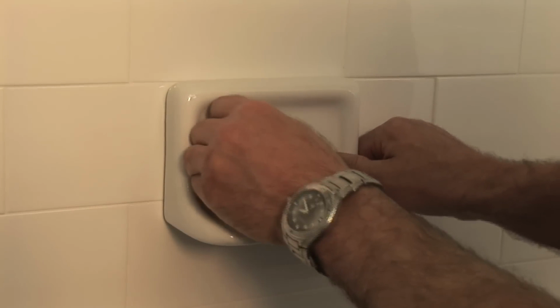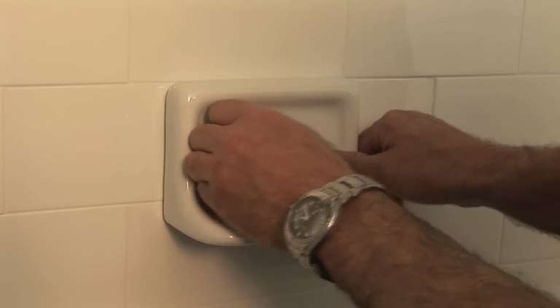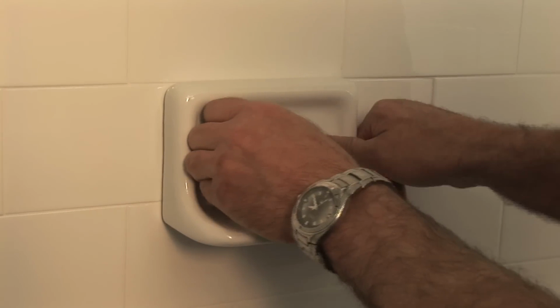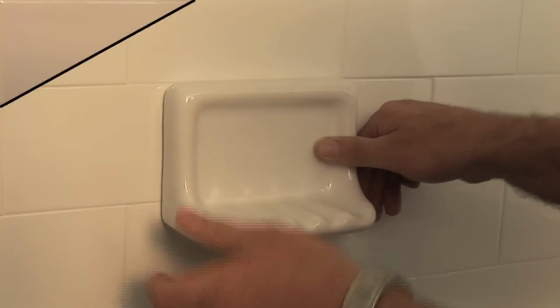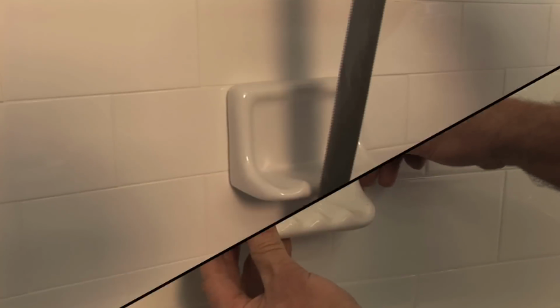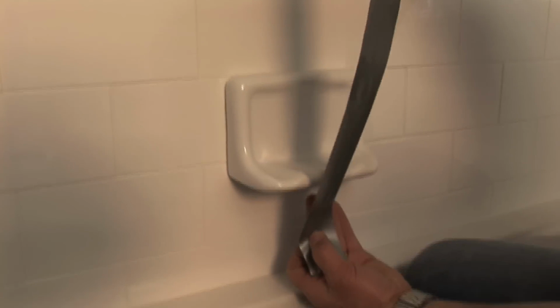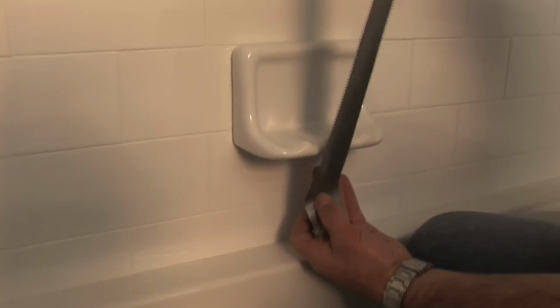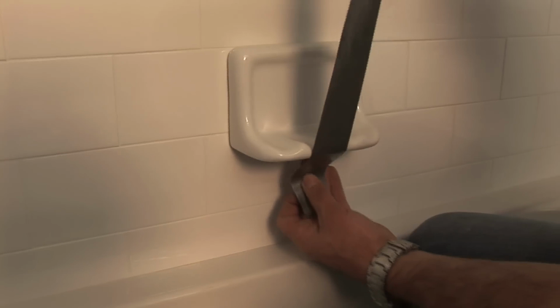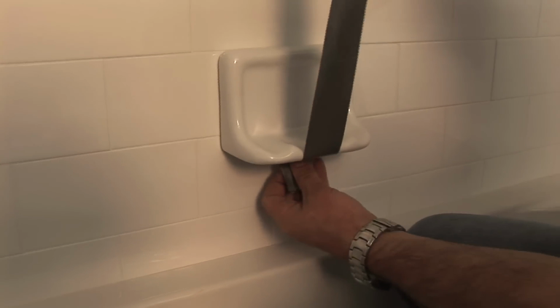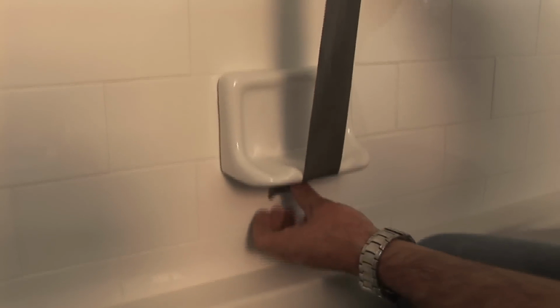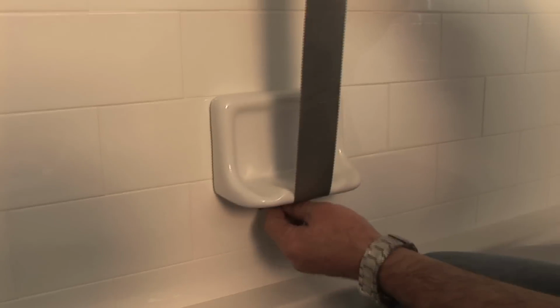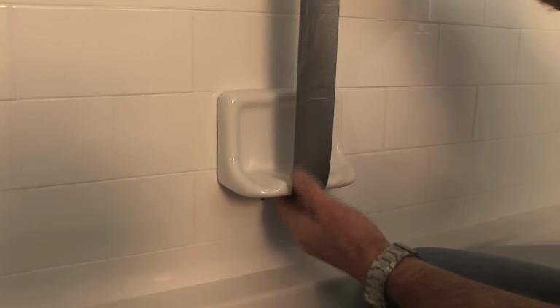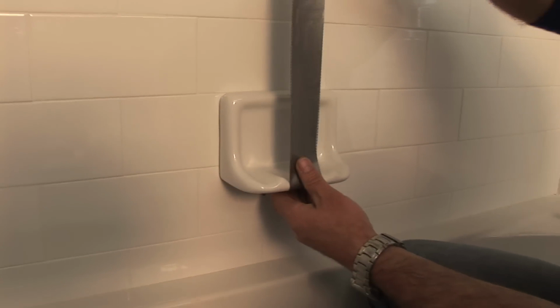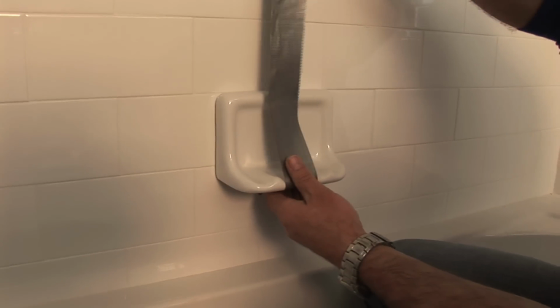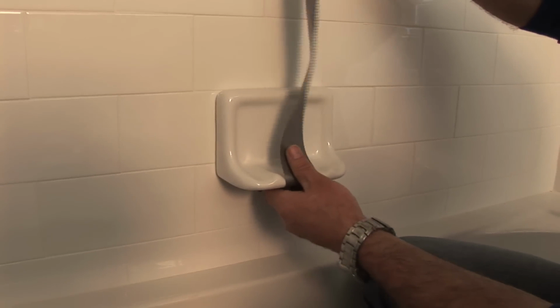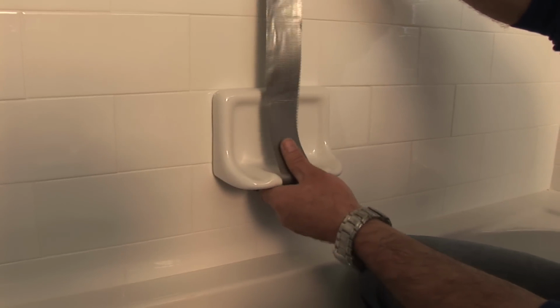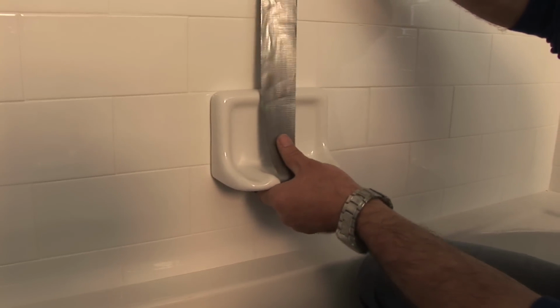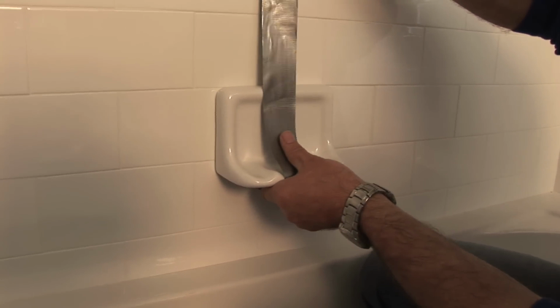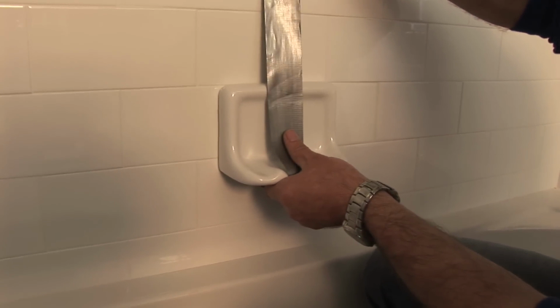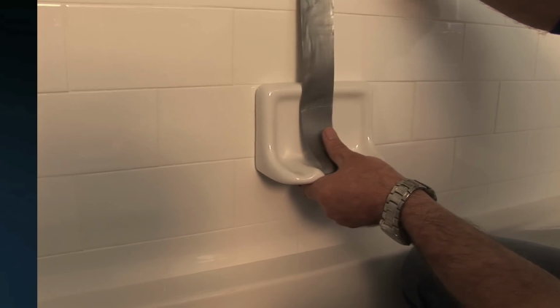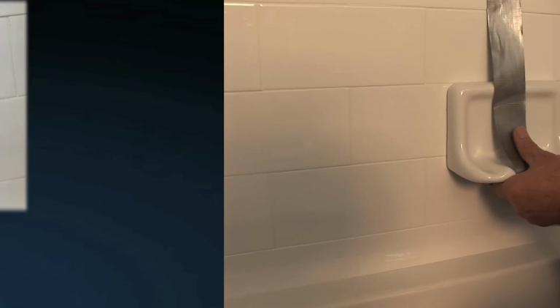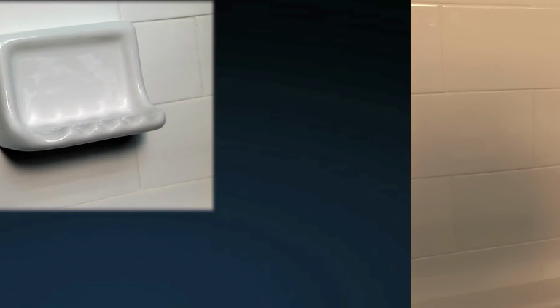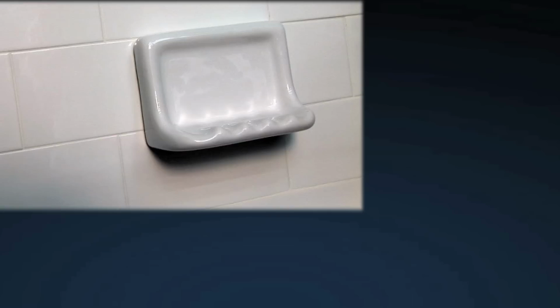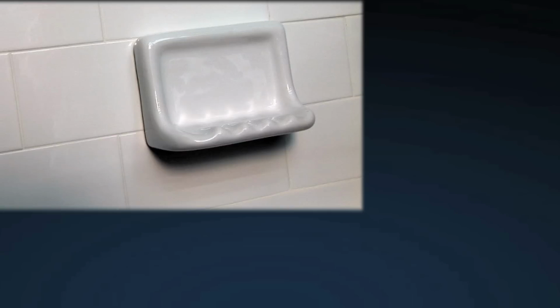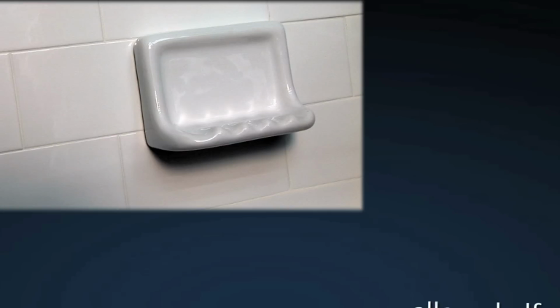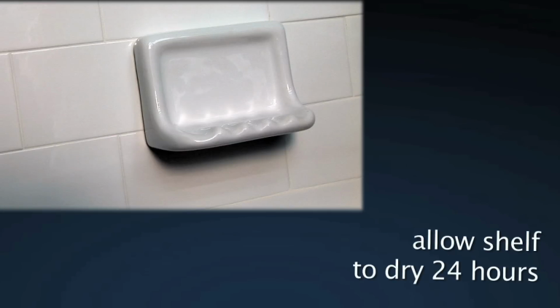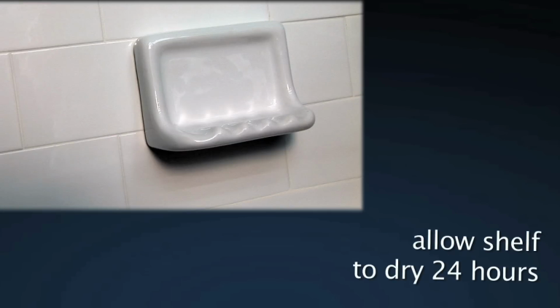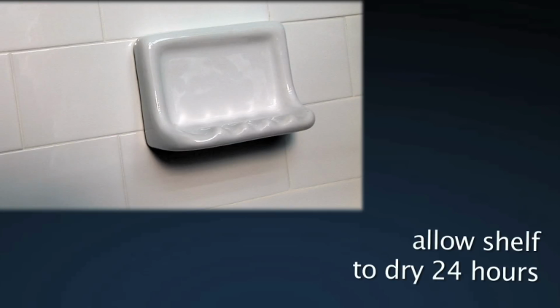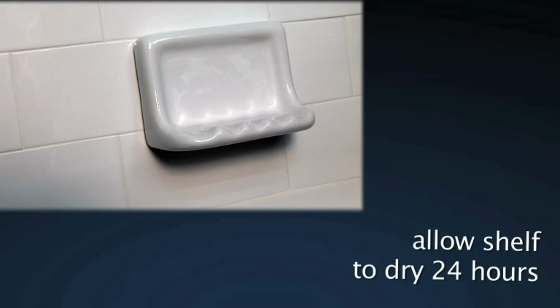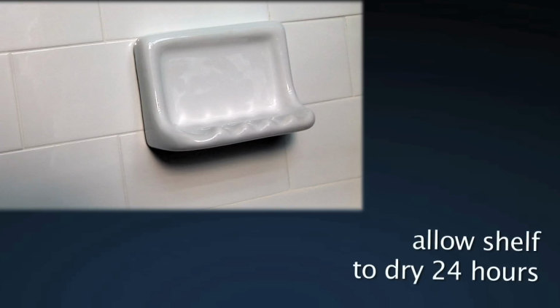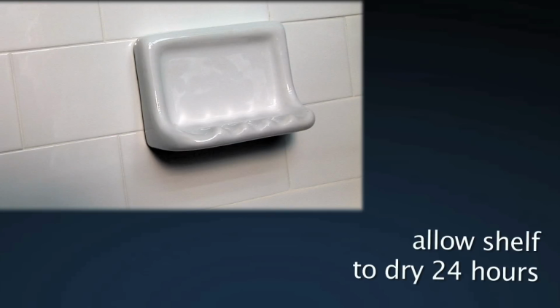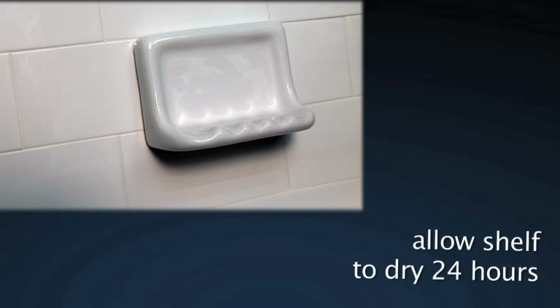Secure the shelf in place with multiple pieces of duct tape. You will use the duct tape to hold the shelf in place while it dries. Allow the shelf to dry for 24 hours.